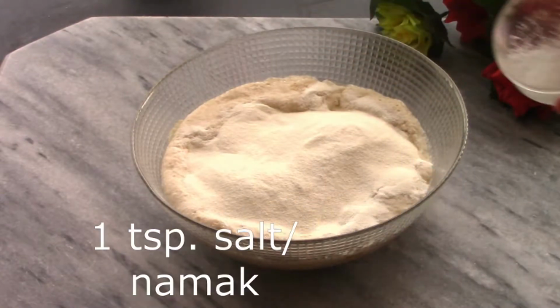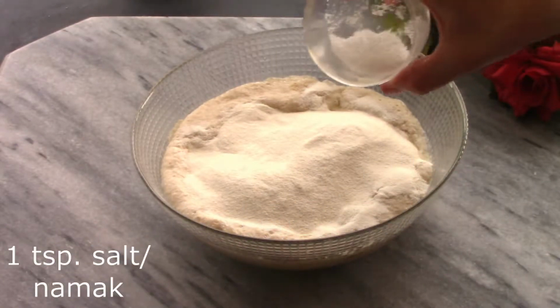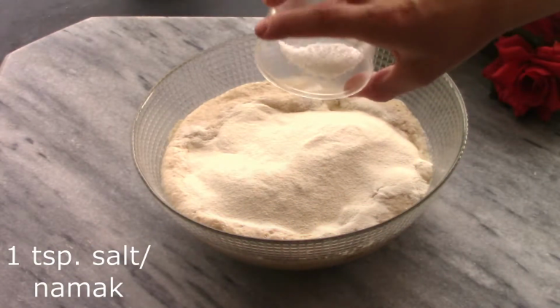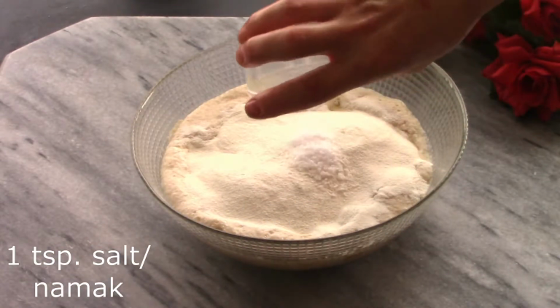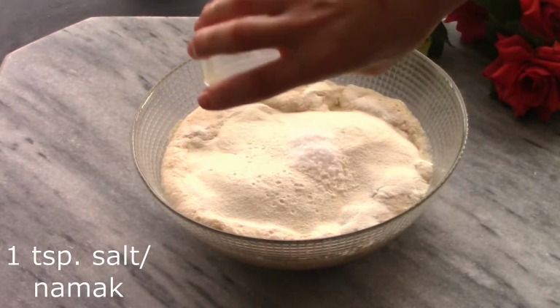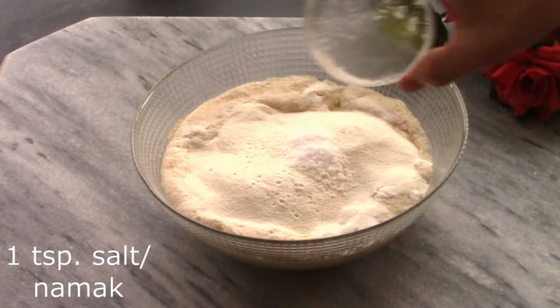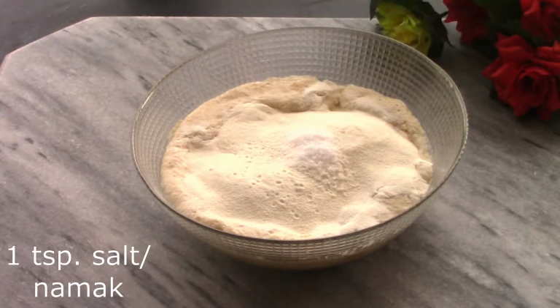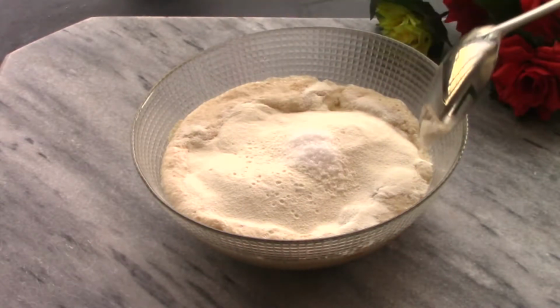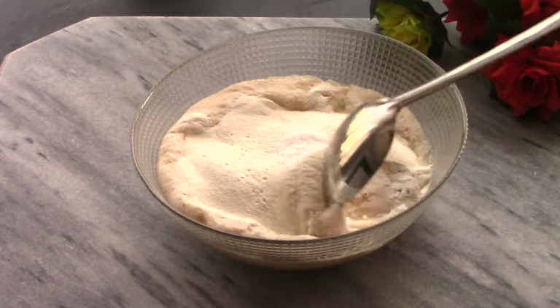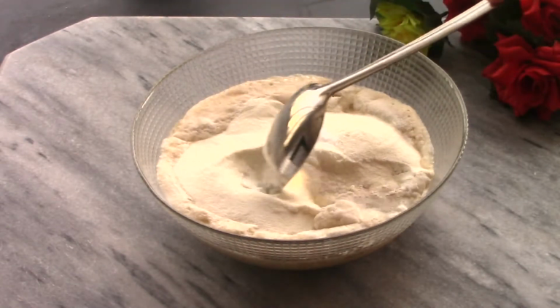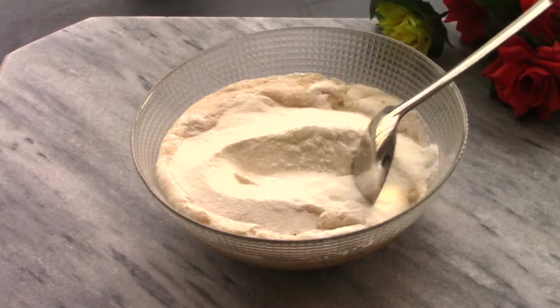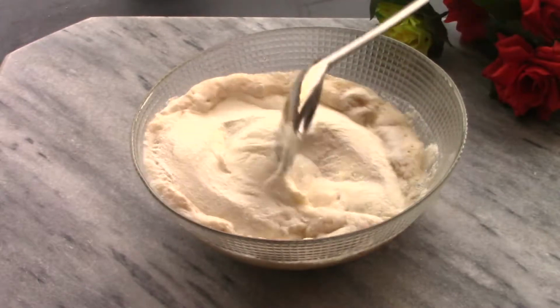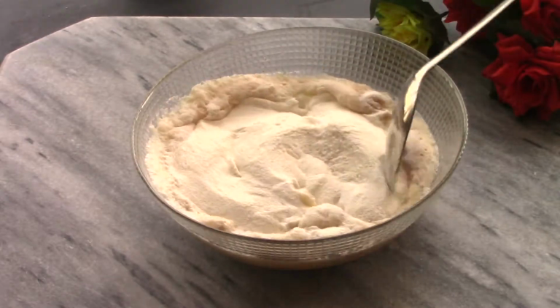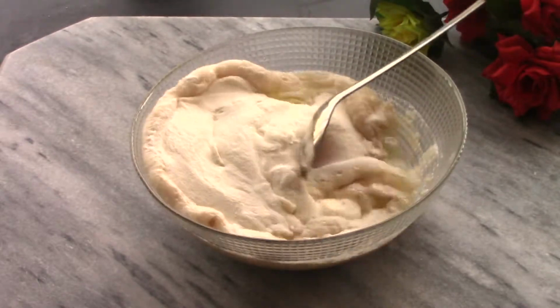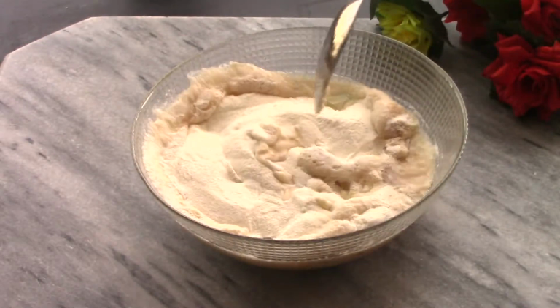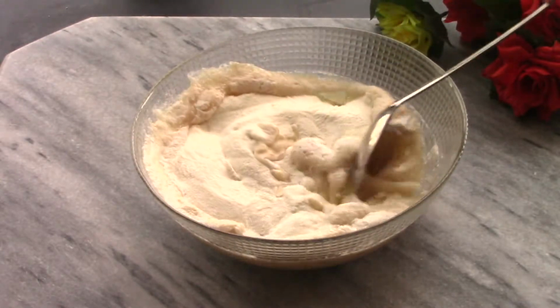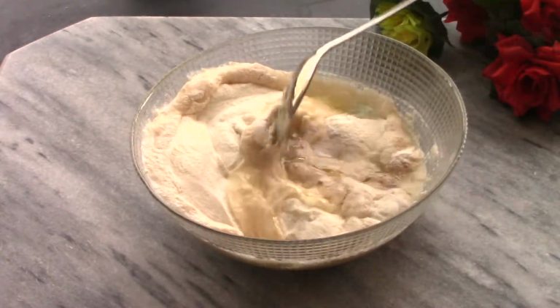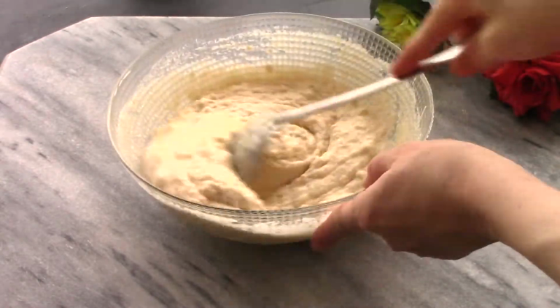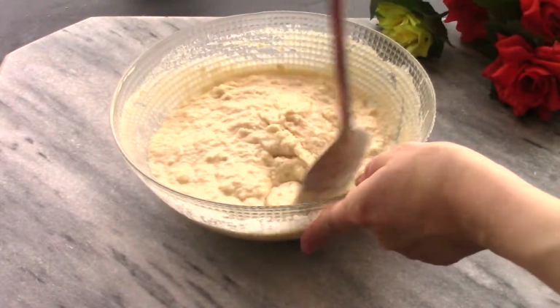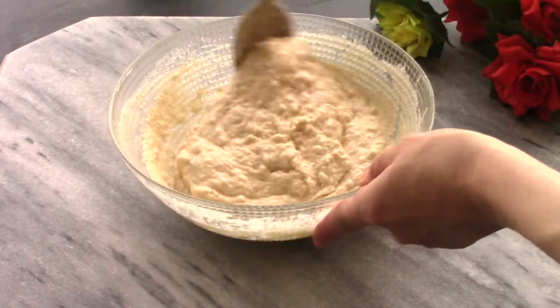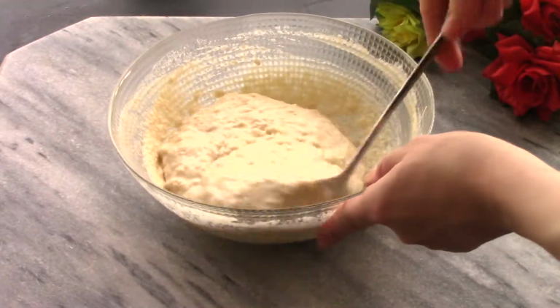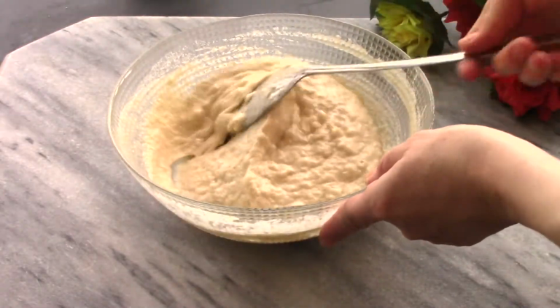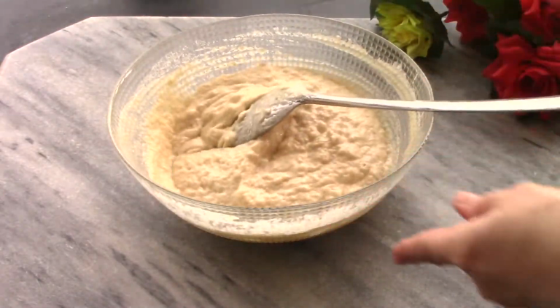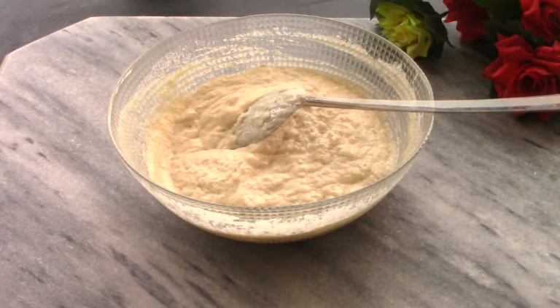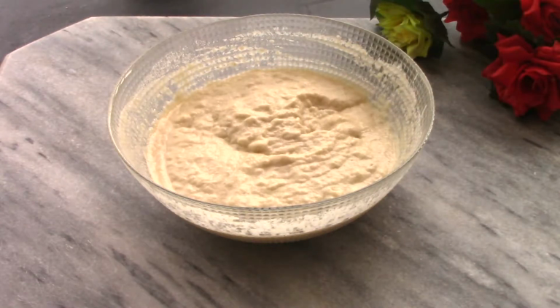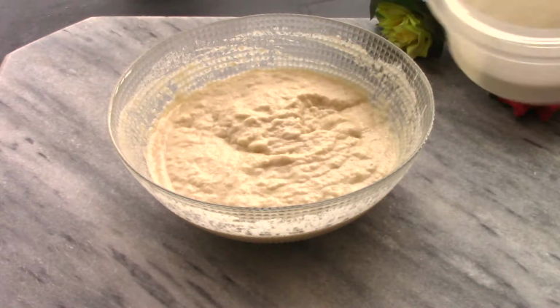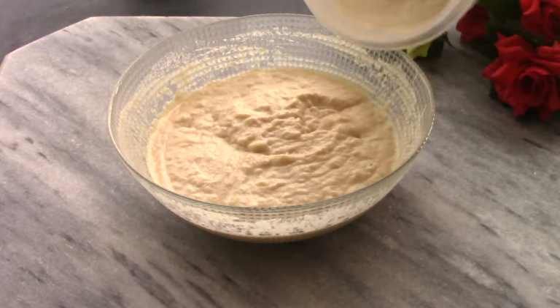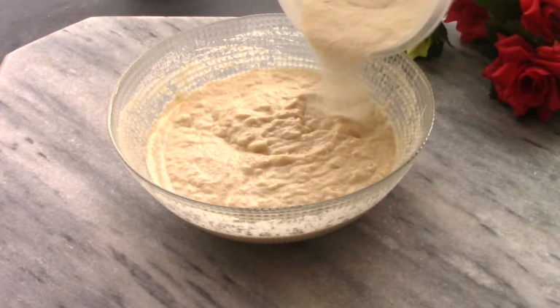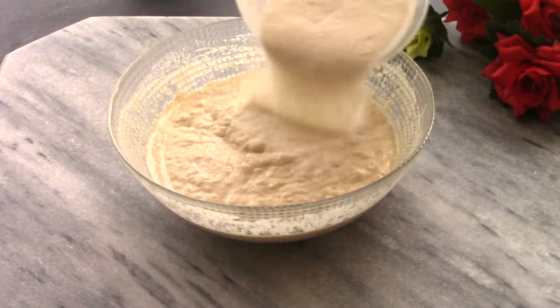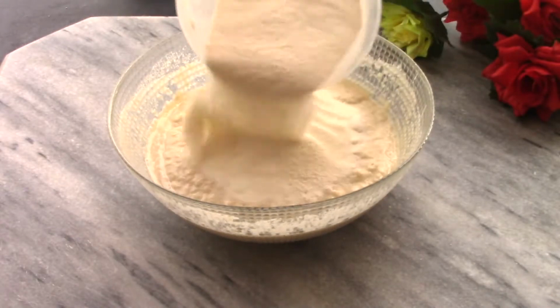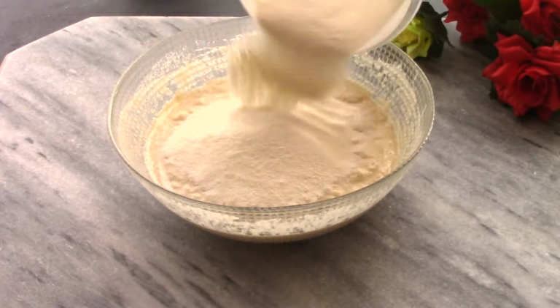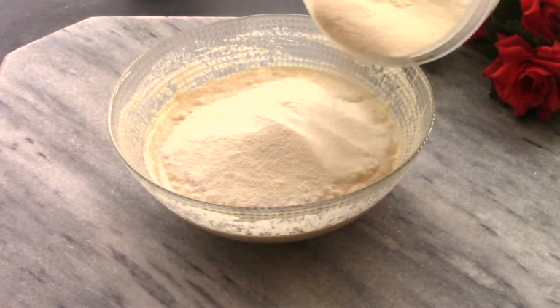Now add two cups of flour and one teaspoon of salt and mix this up. Then start adding flour a little bit at a time, about a cup at a time, until you get a nice dough. You do not want the dough to be too hard.